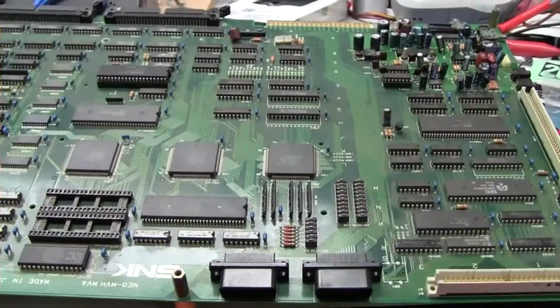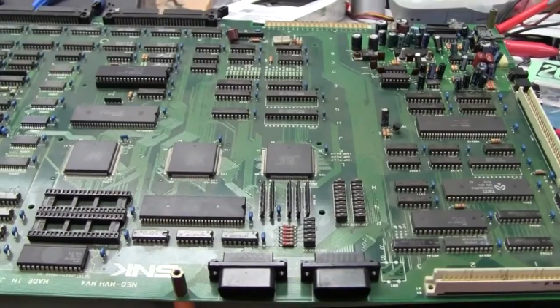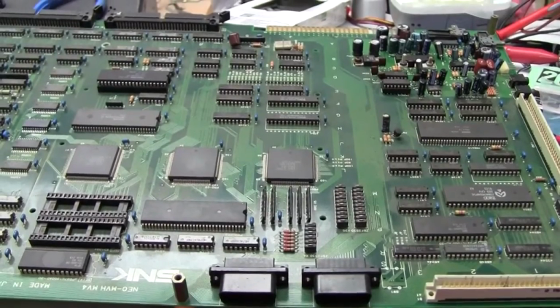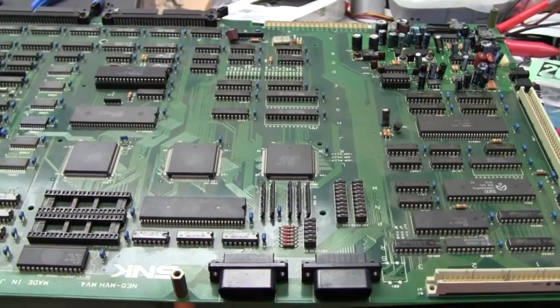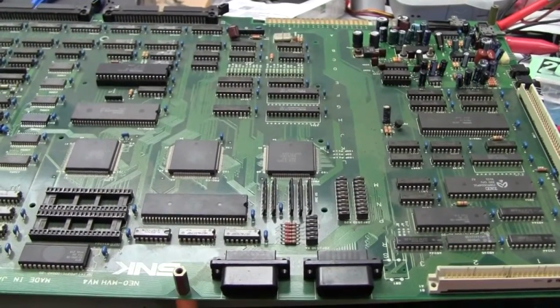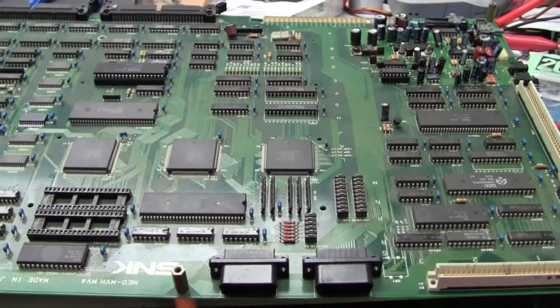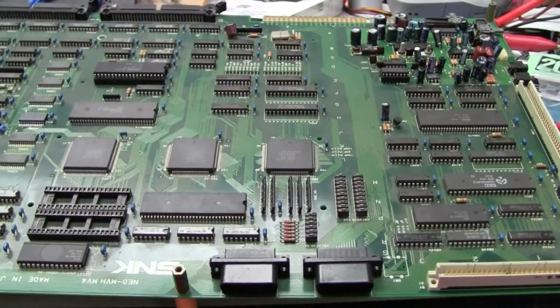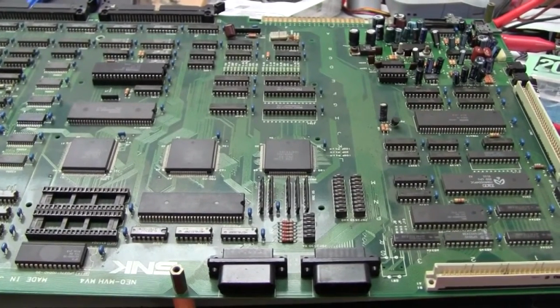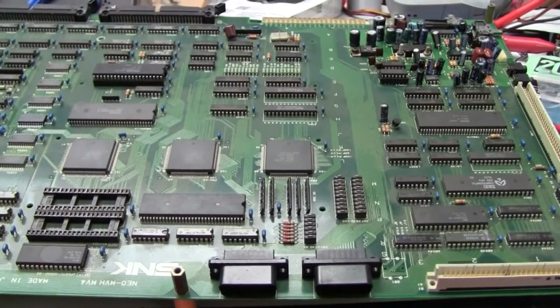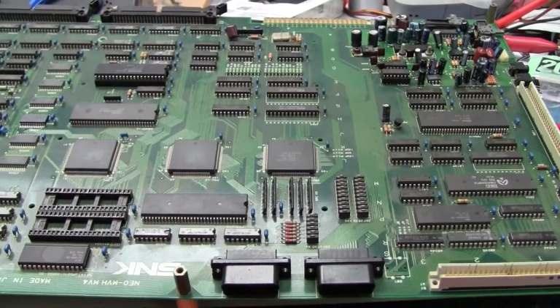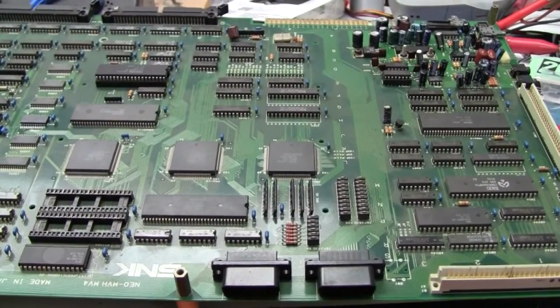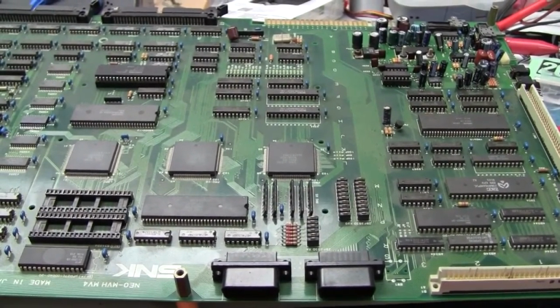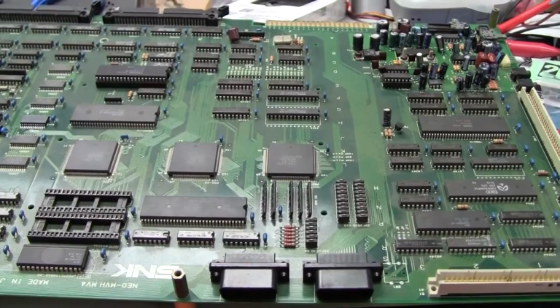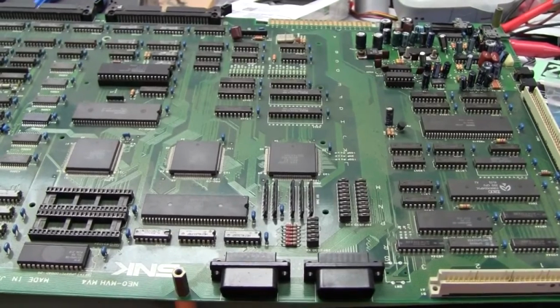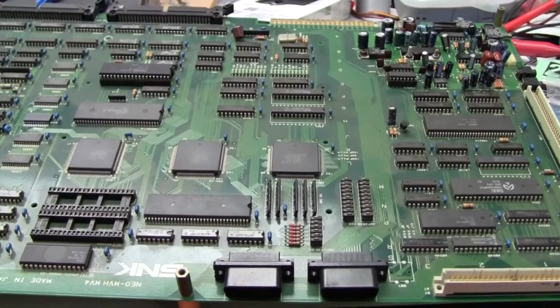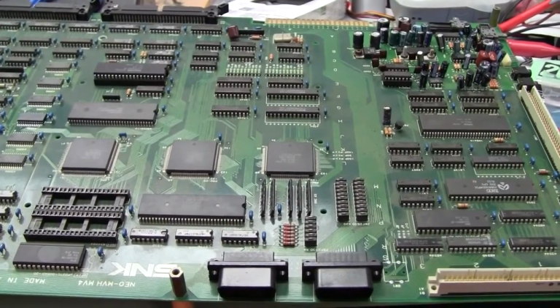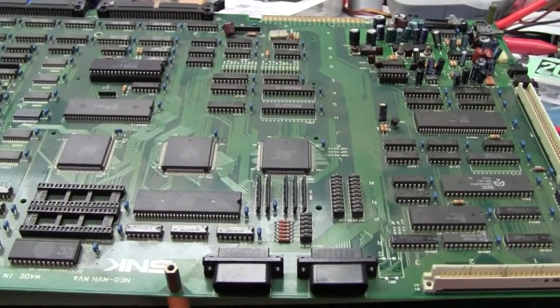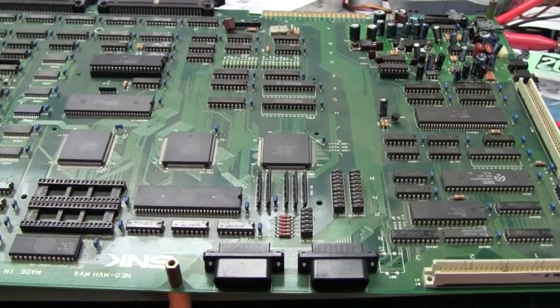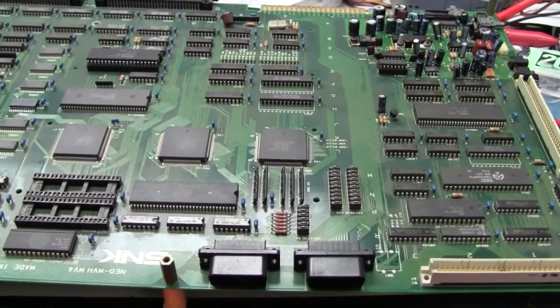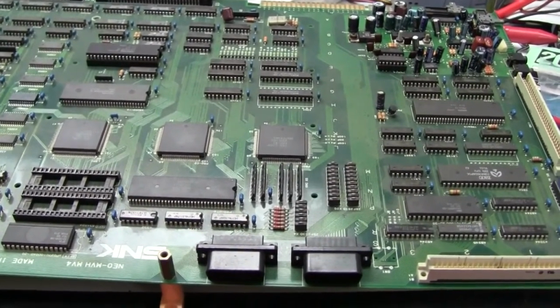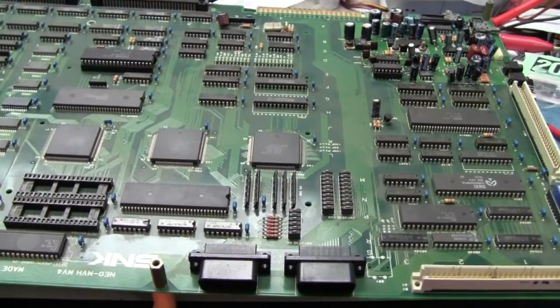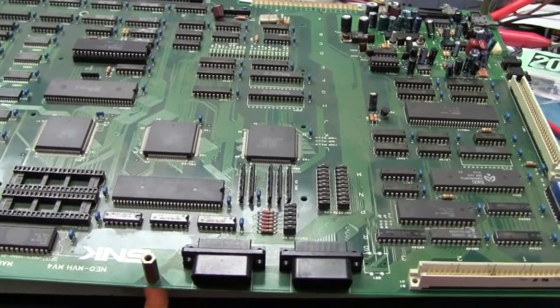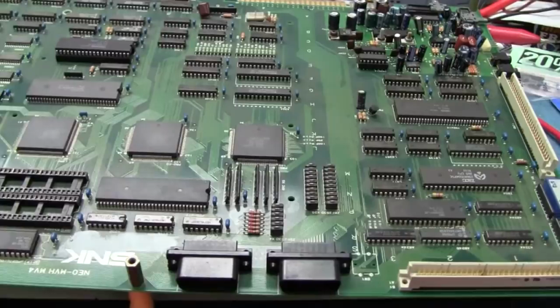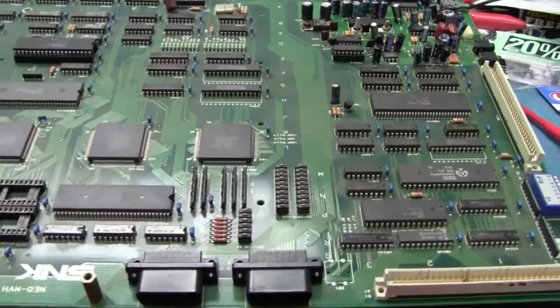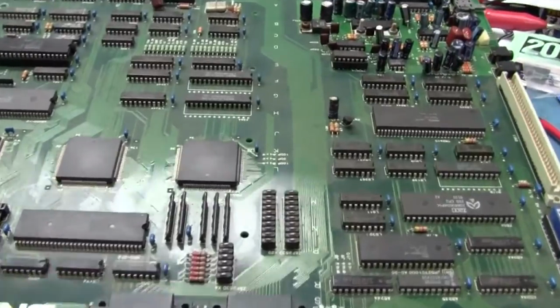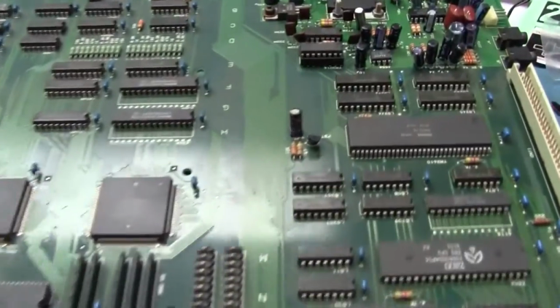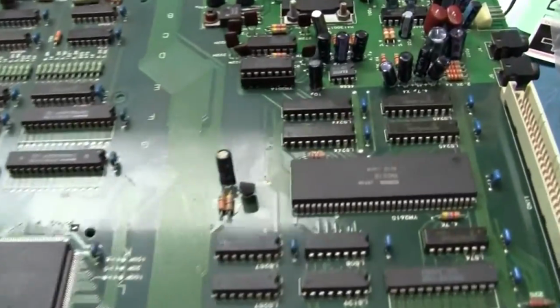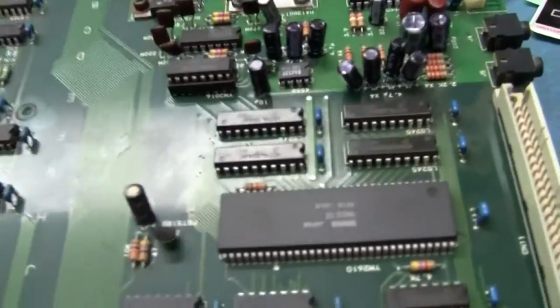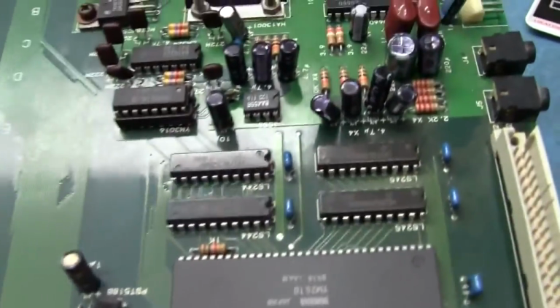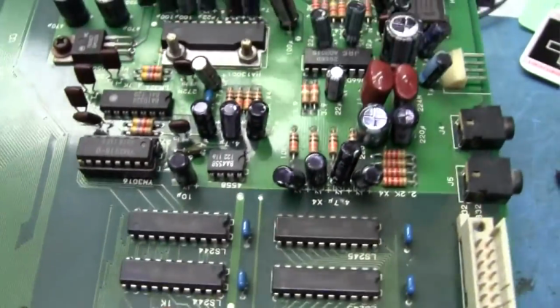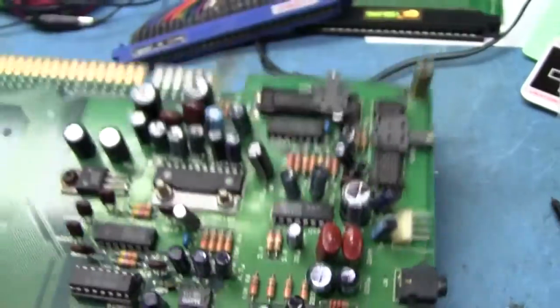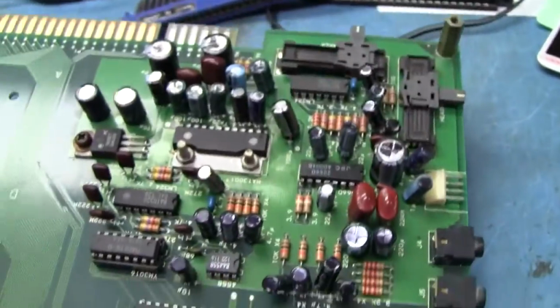Hey everybody, got a Neo Geo 4-slot on the bench today. This one was pretty interesting. The complaint came in saying that it had low sound. Well, the volume control was turned way down. So I called the guy who sent it to me and he said go ahead and recap it.